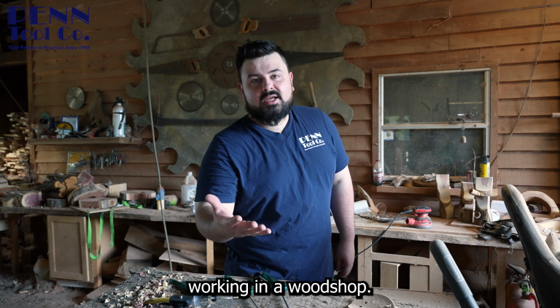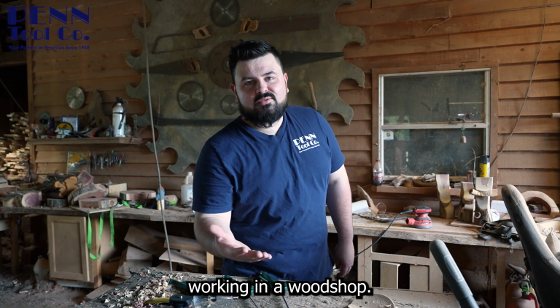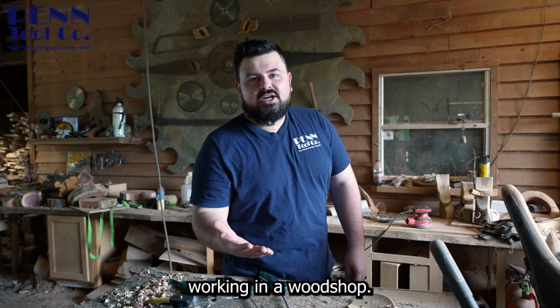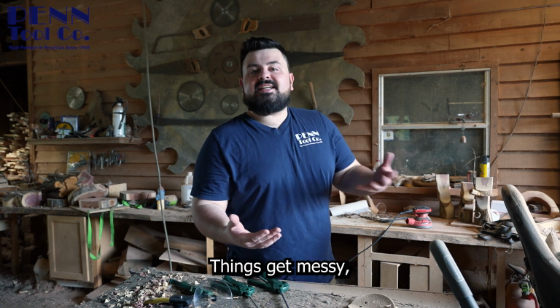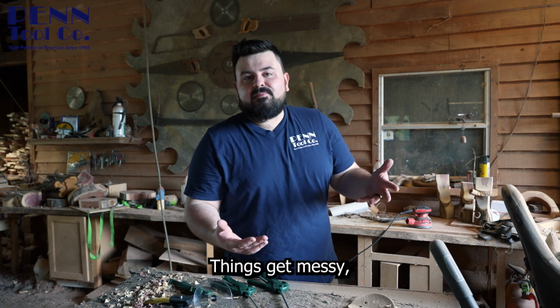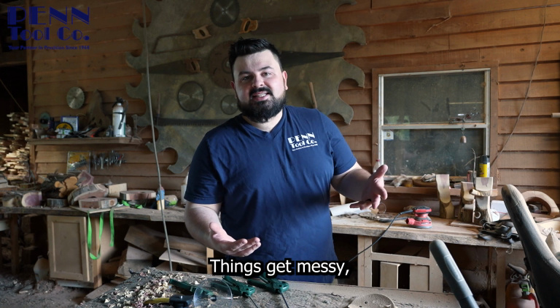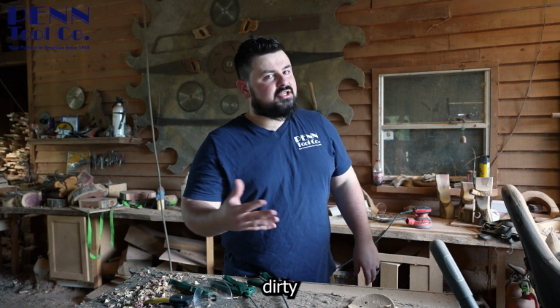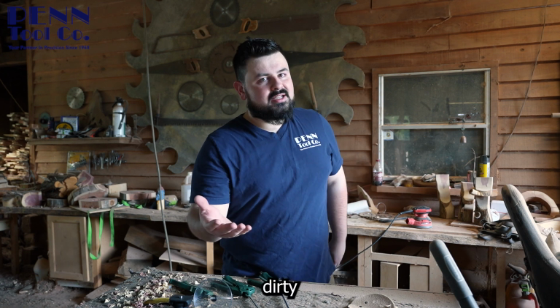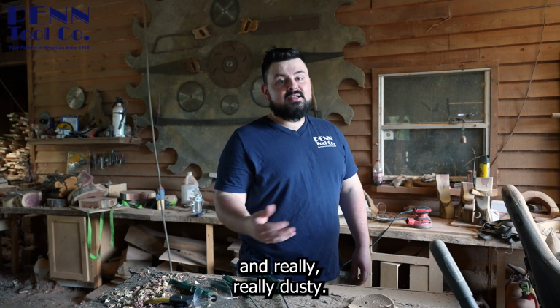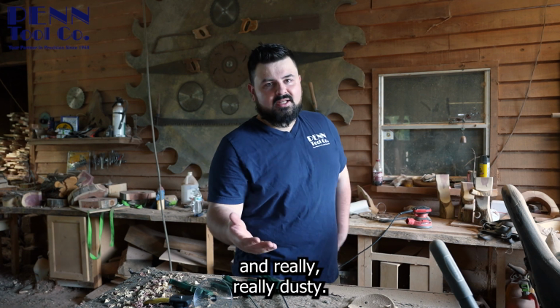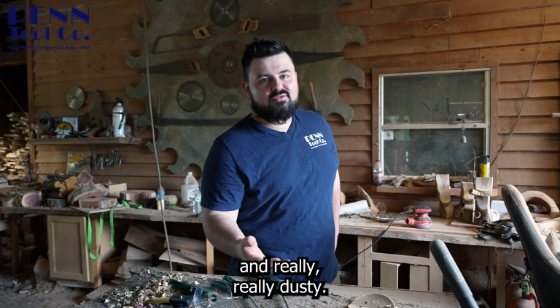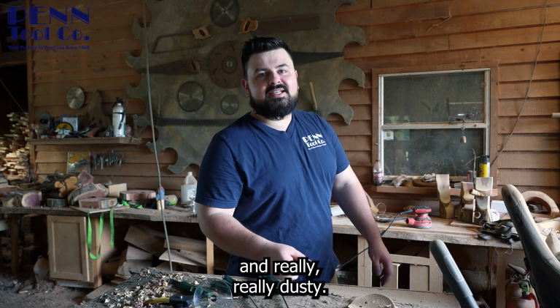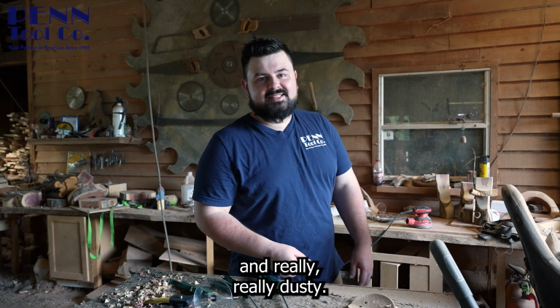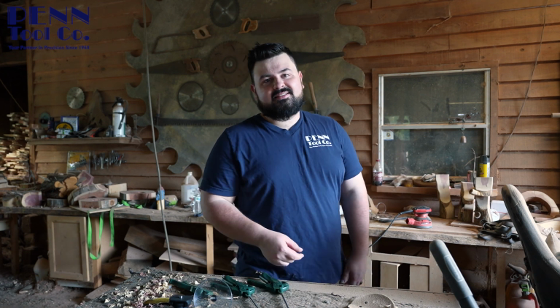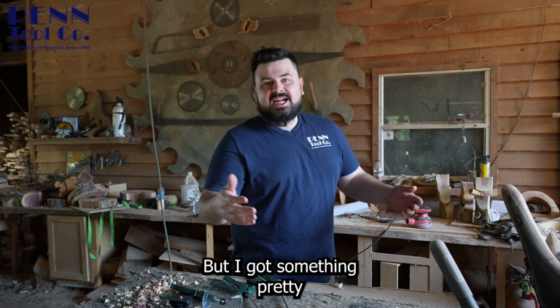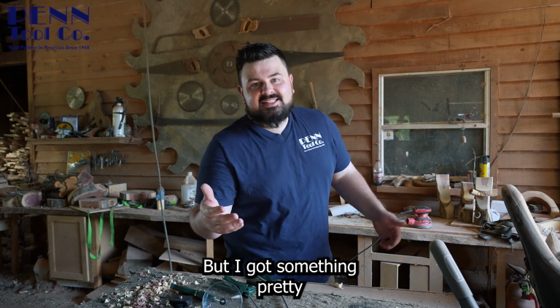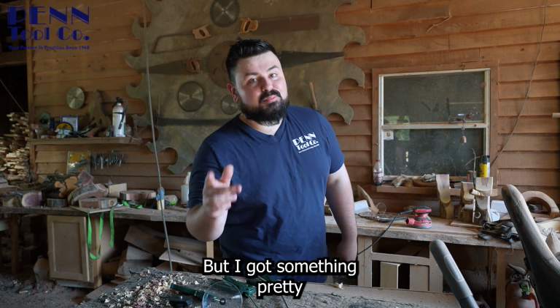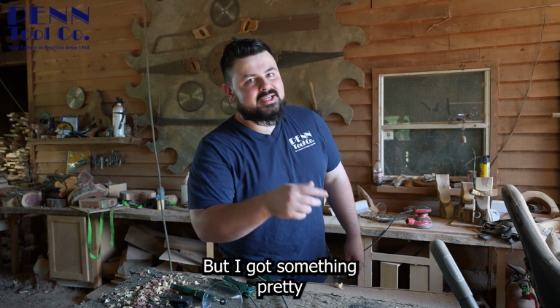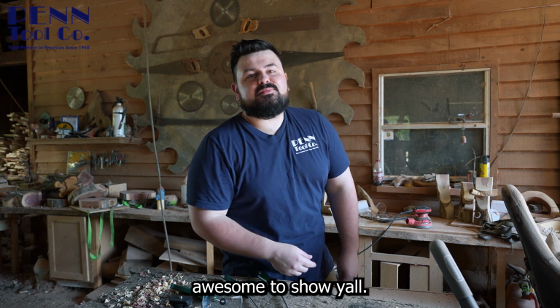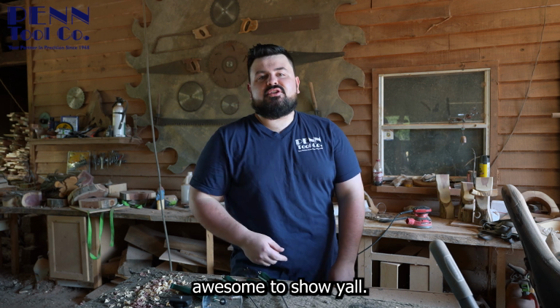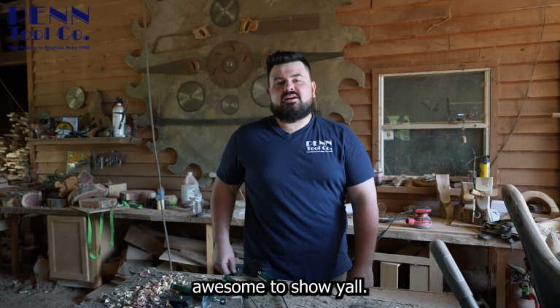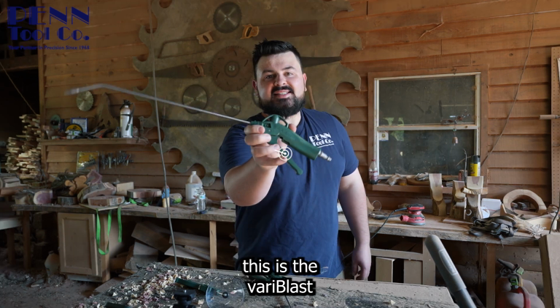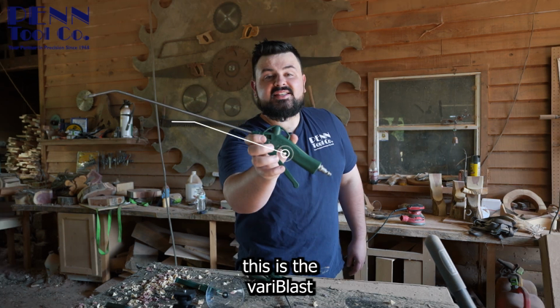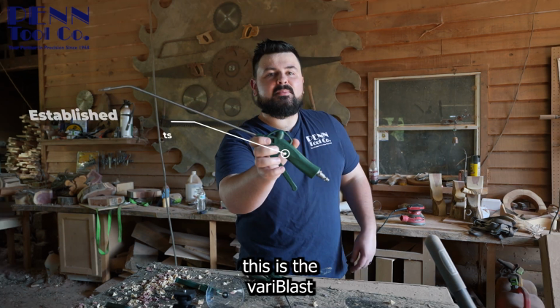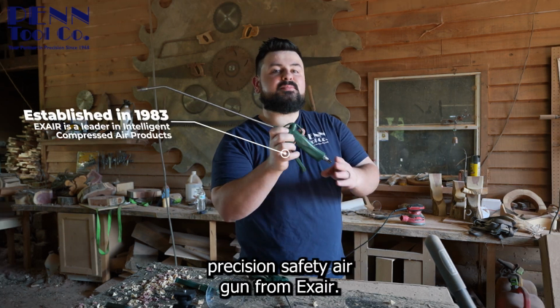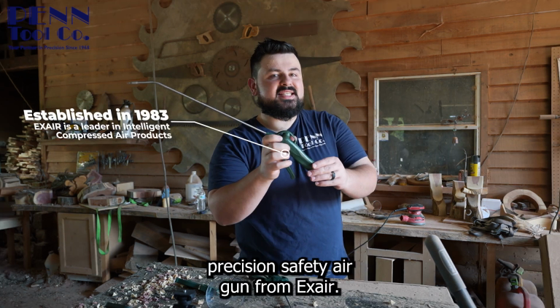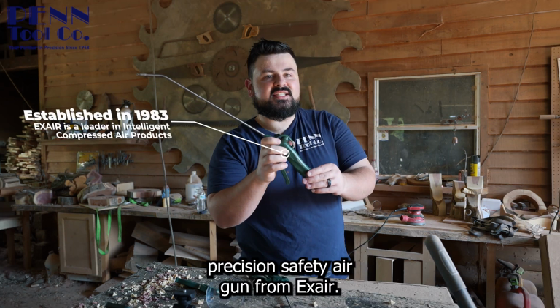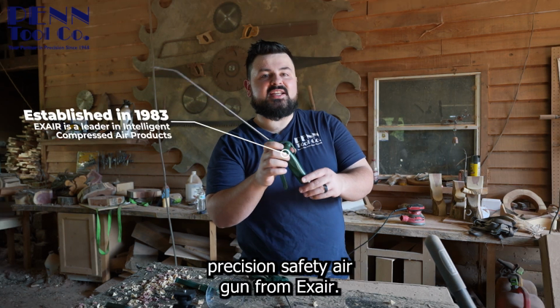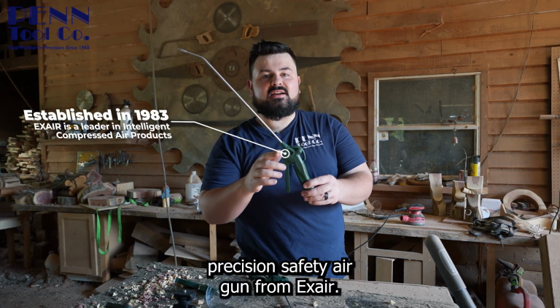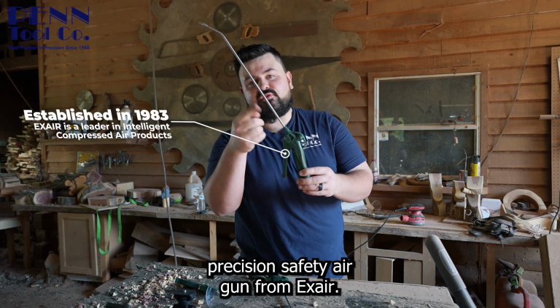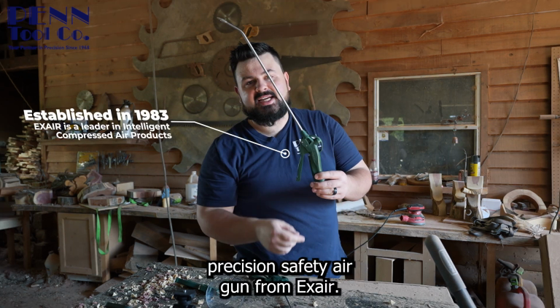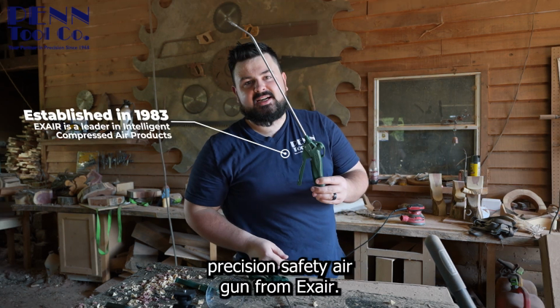Working in a wood shop, things get messy, dirty, and really really dusty. But I got something pretty awesome to show y'all — this is the Veri Blast Precision Safety Air Gun from Xair.